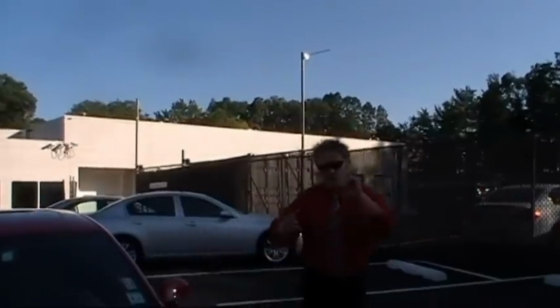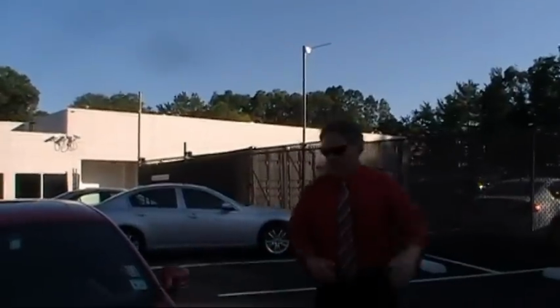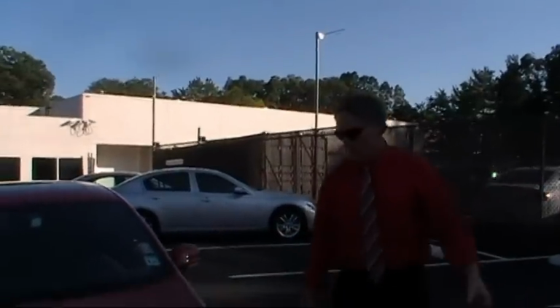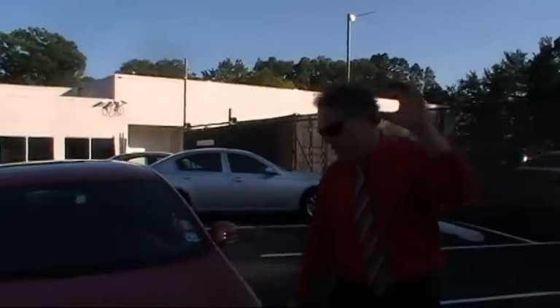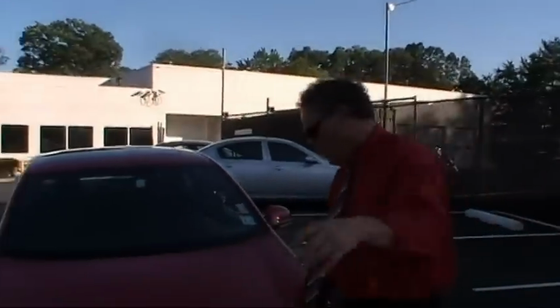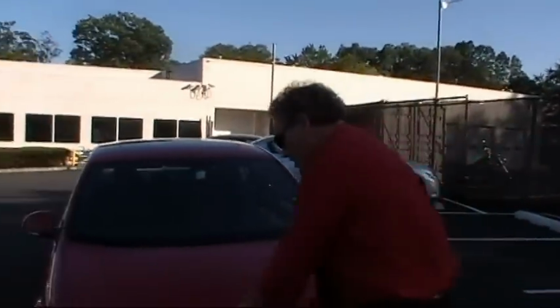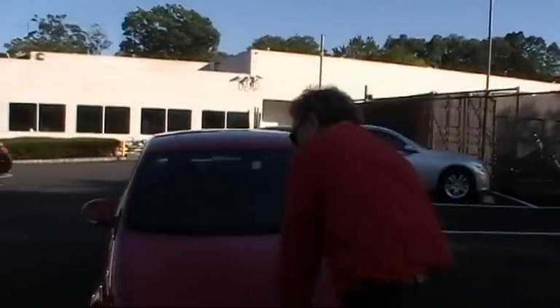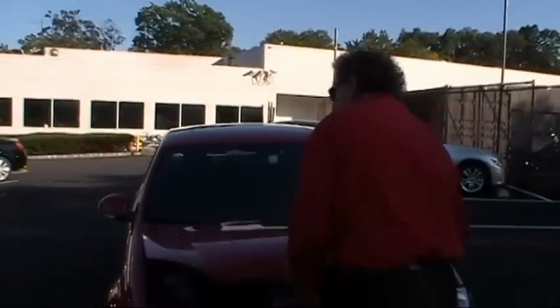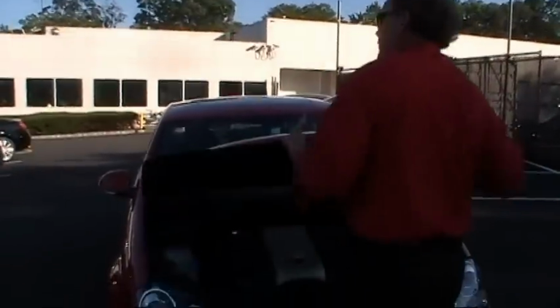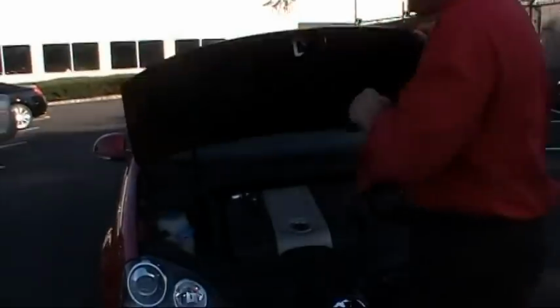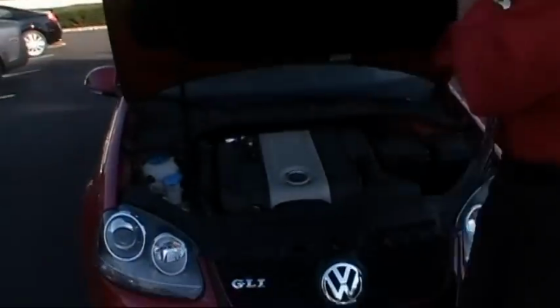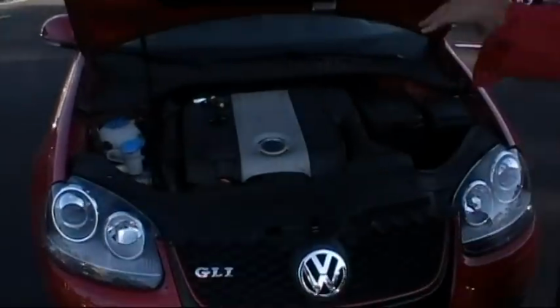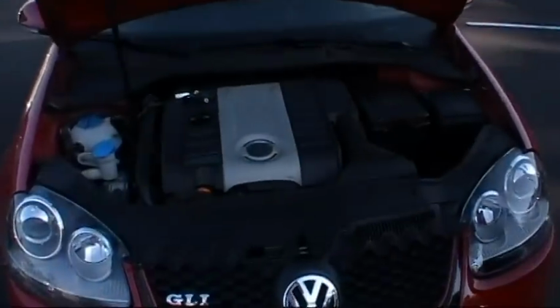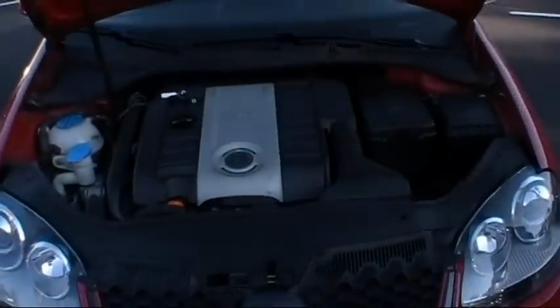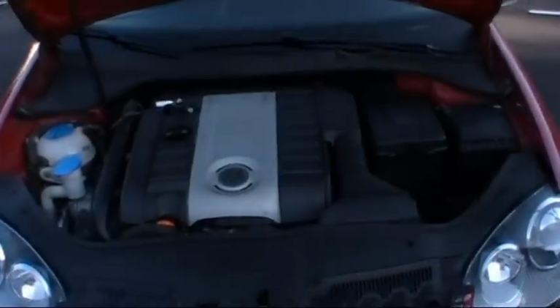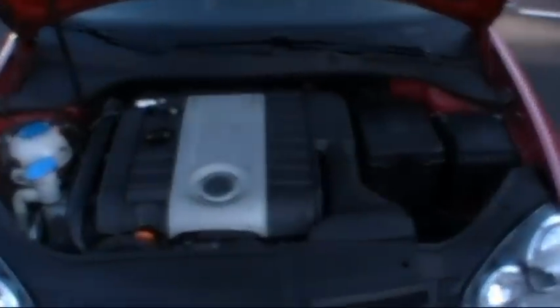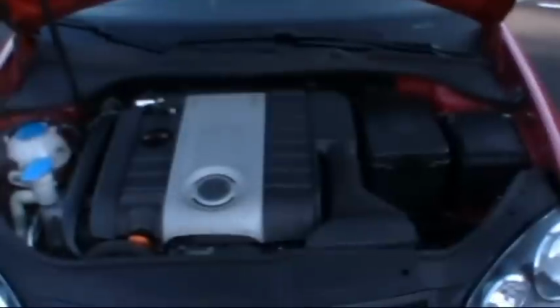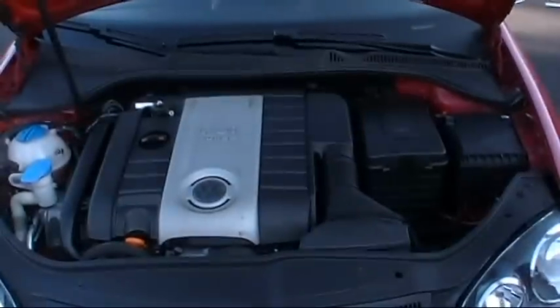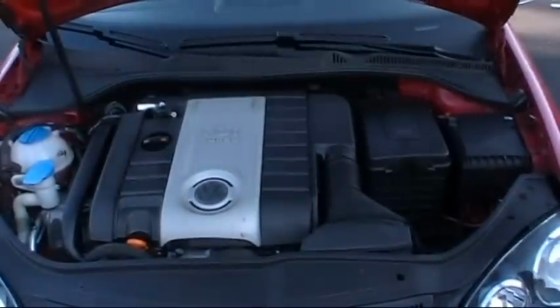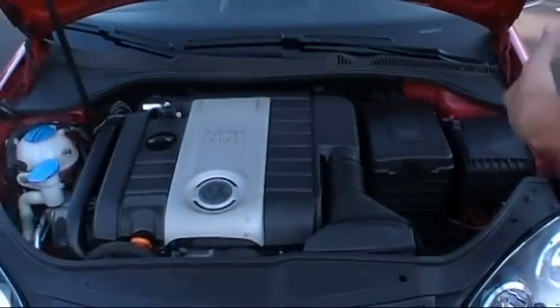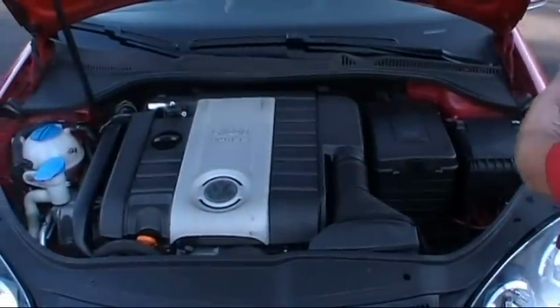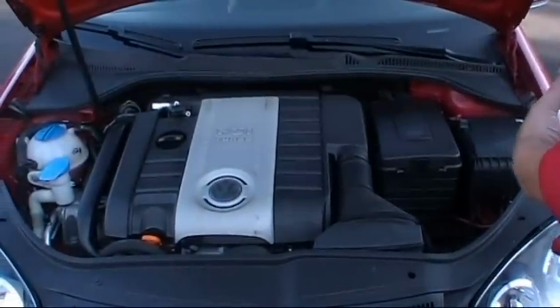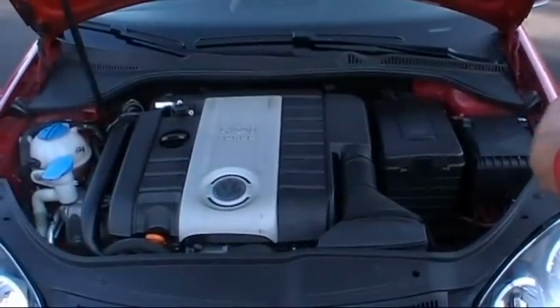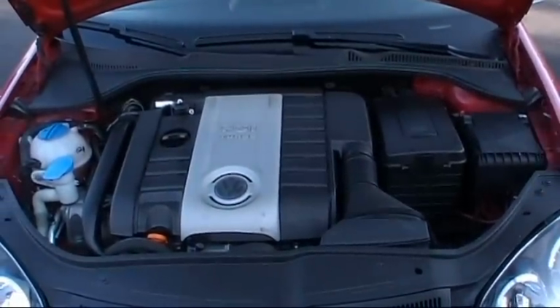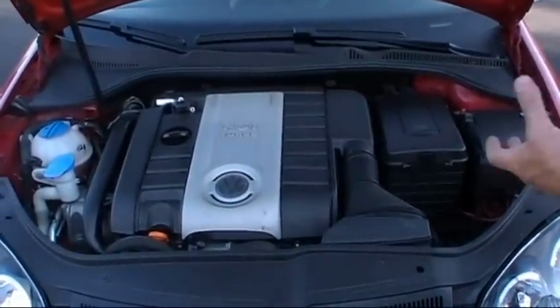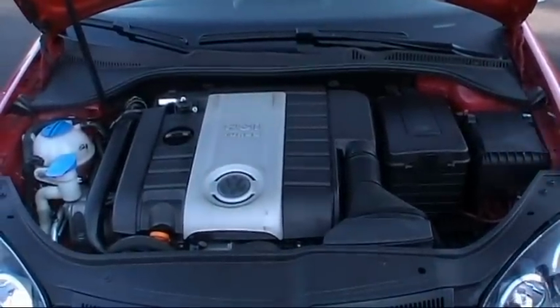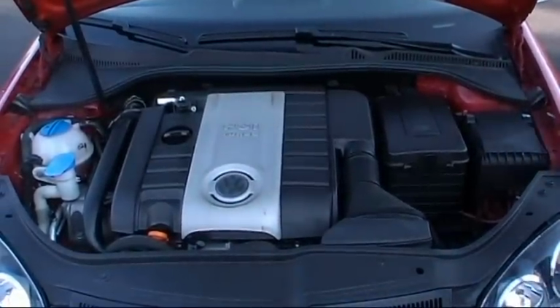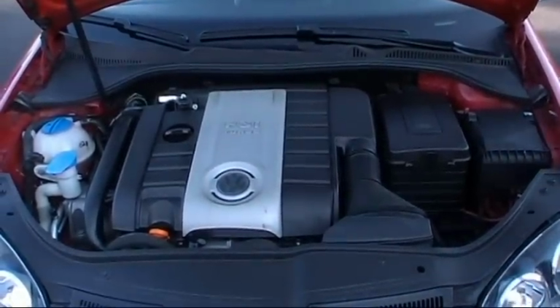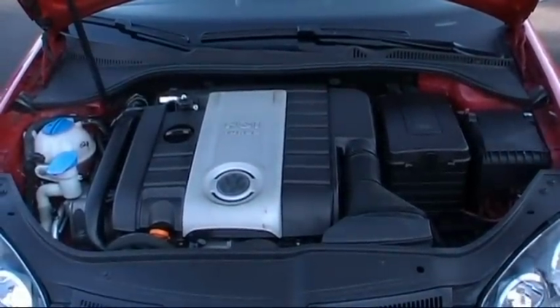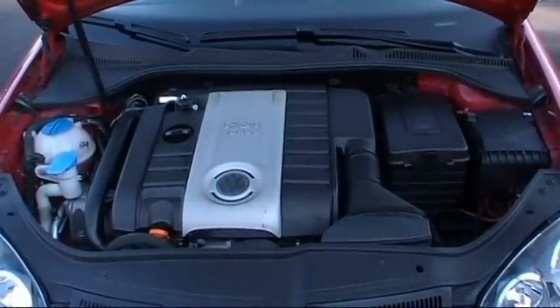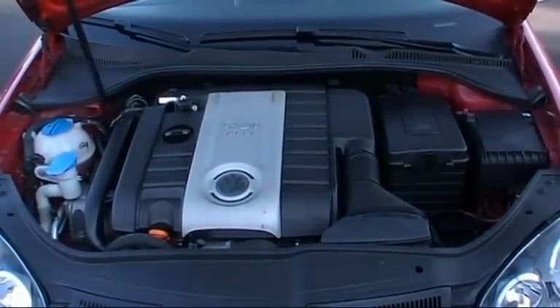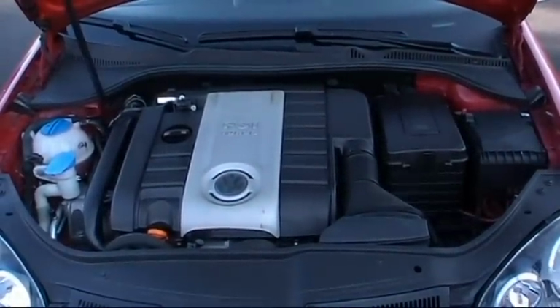Let's have a look under the hood of this awesome GLI. You're going to find a very powerful inline turbocharged 2.0-liter four-cylinder engine that pumps out 200 horsepower and 207 pound-feet of German-engineered torque.